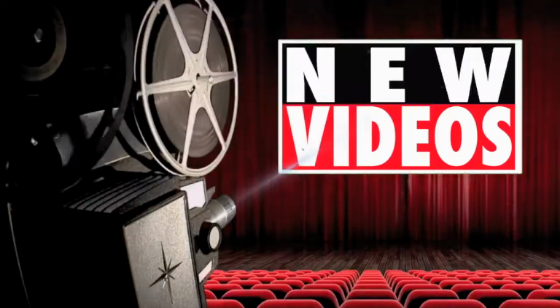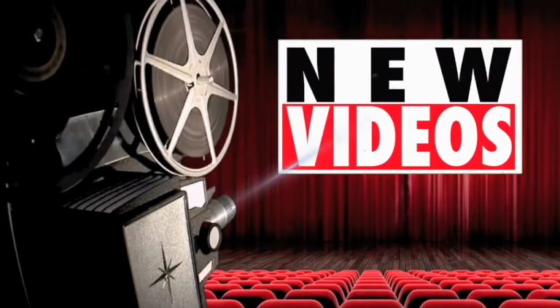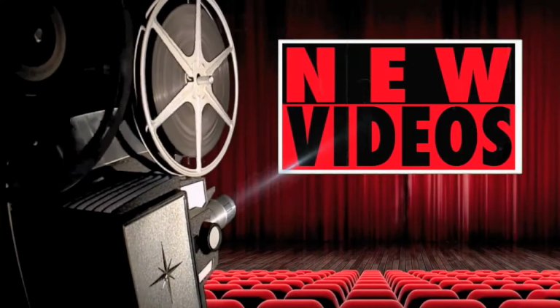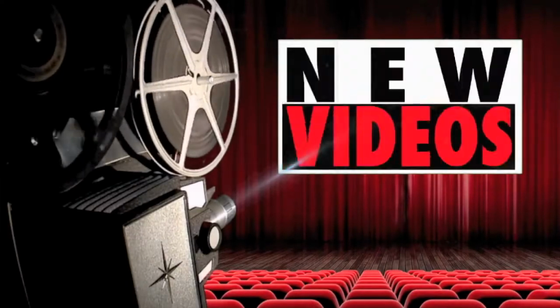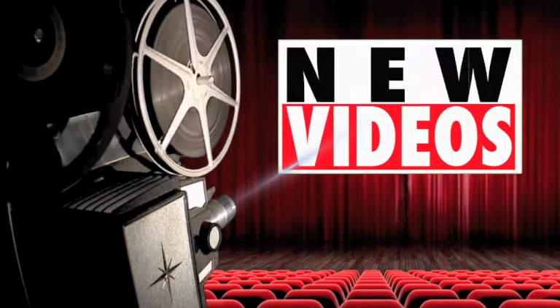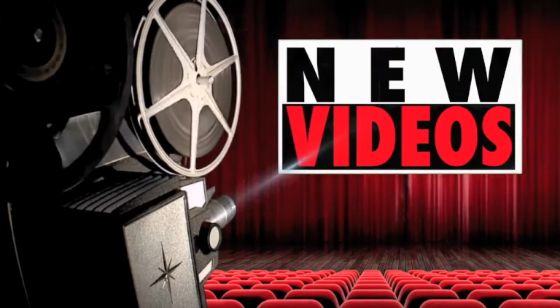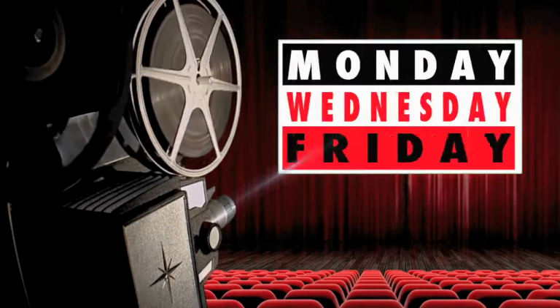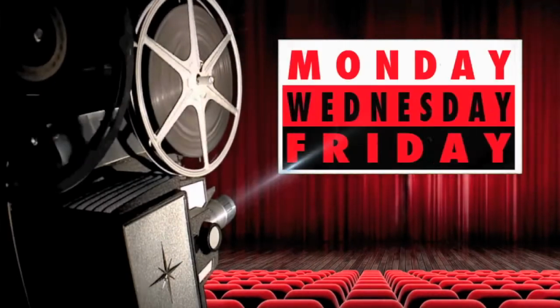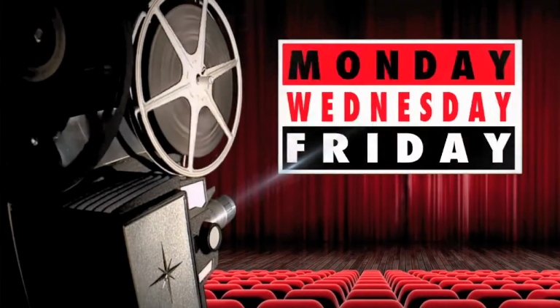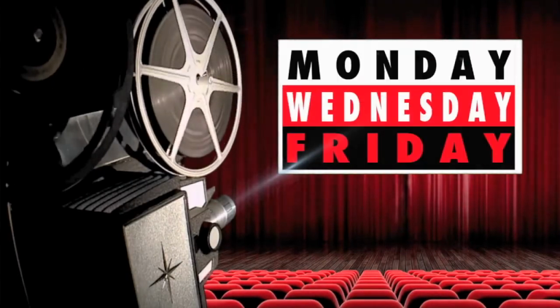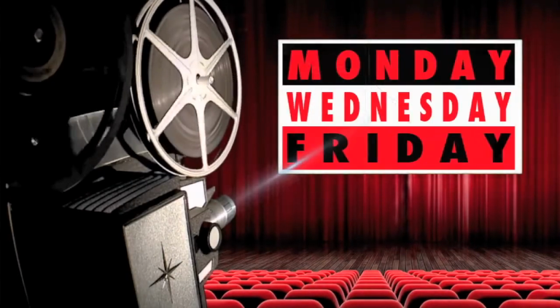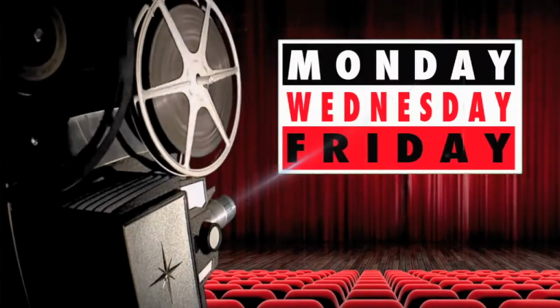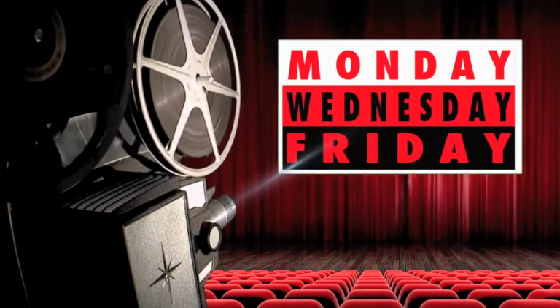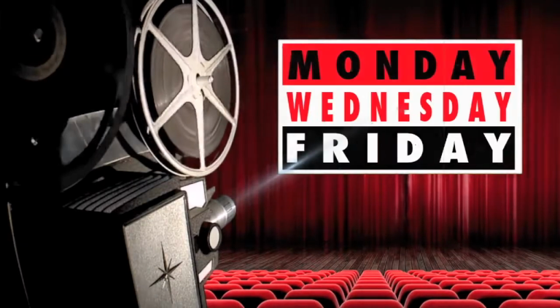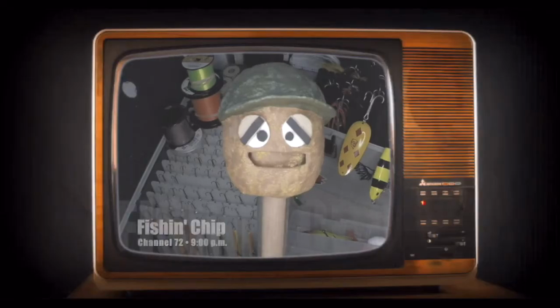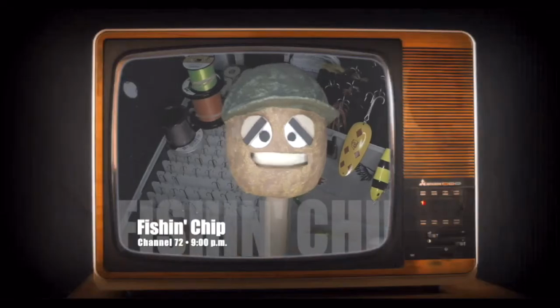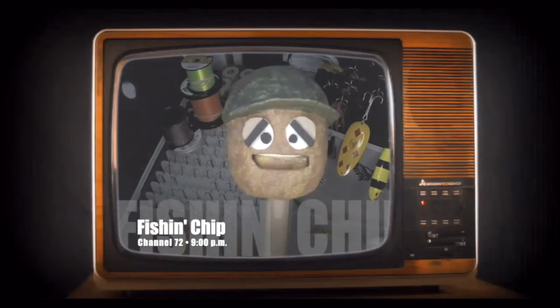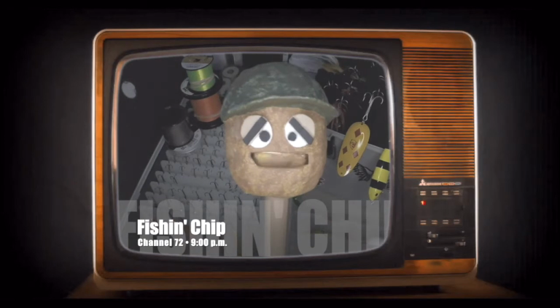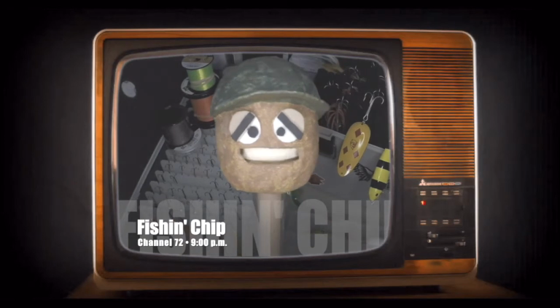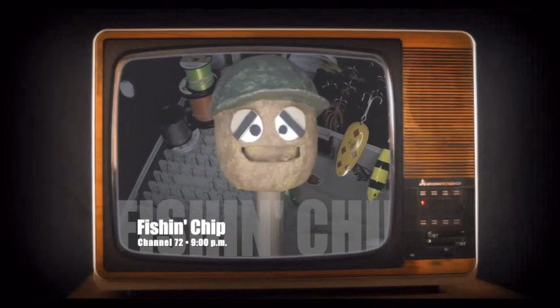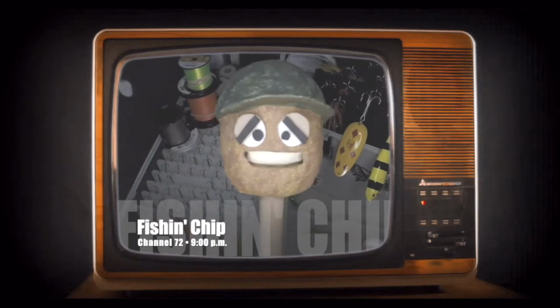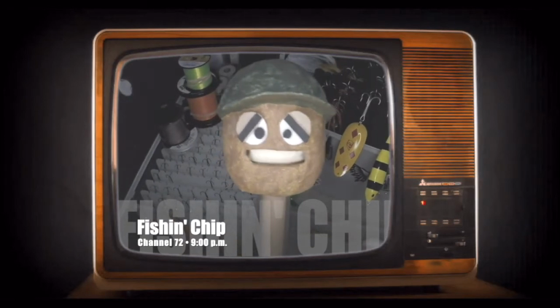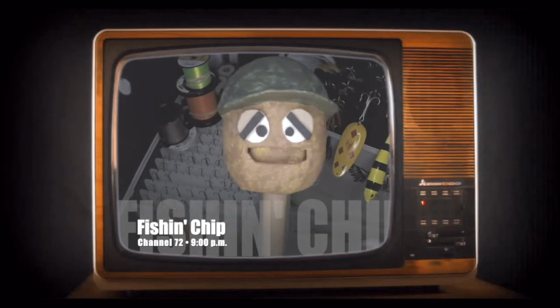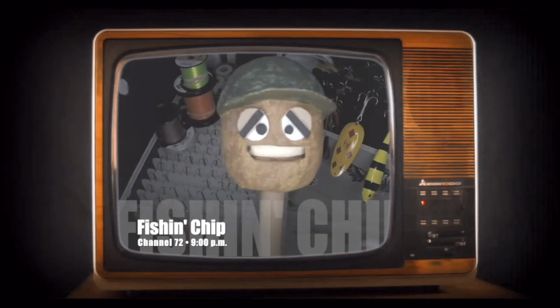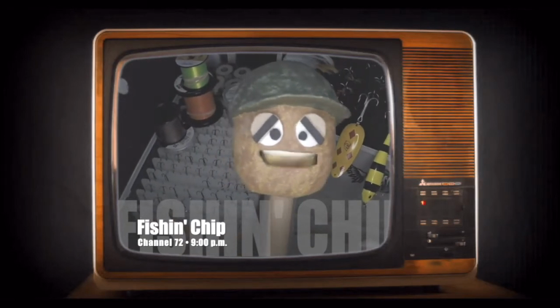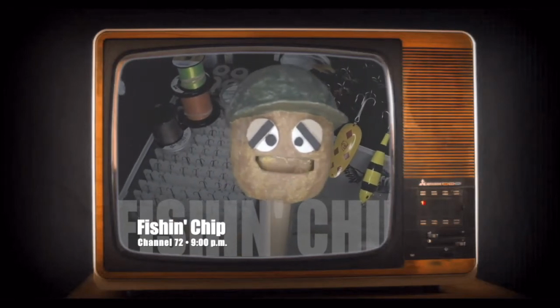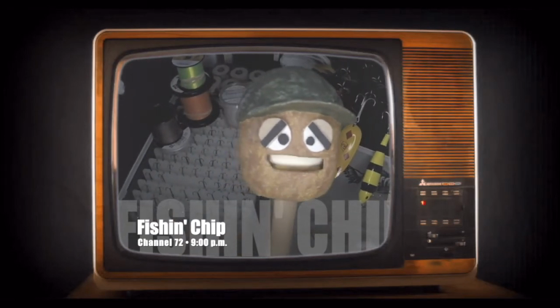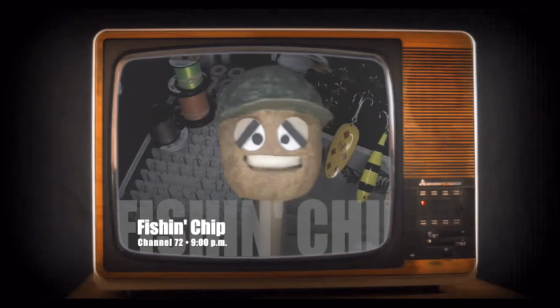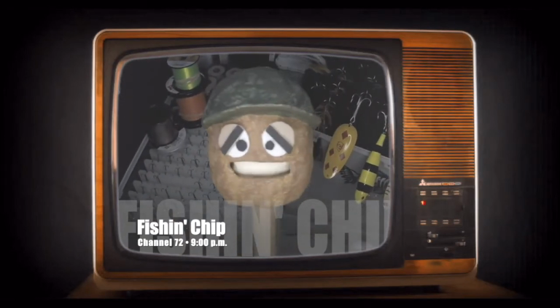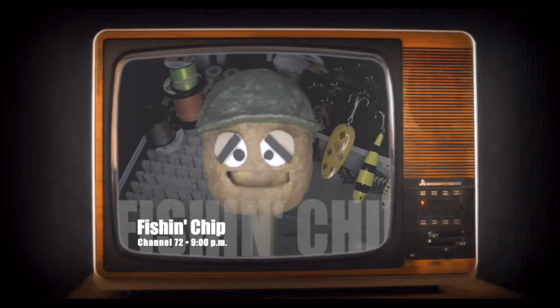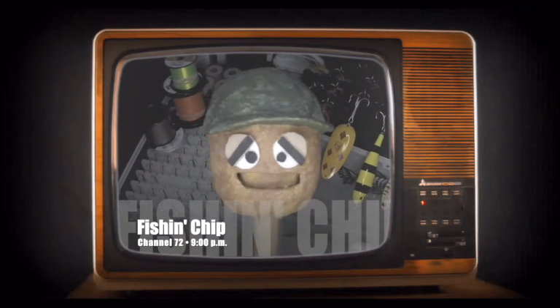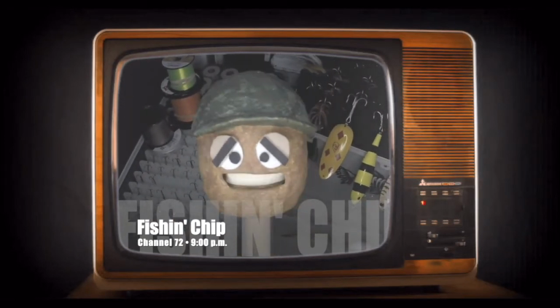New videos Monday, Wednesday, and Friday! Coming up at 9pm on Channel 72, the season premiere of my new show, Fish and Chip.